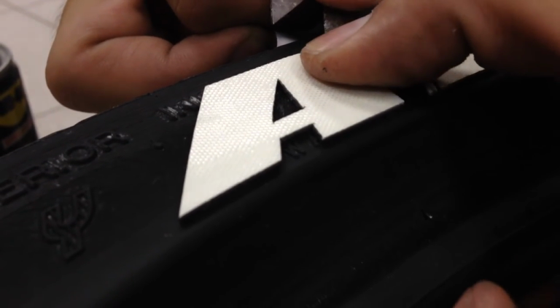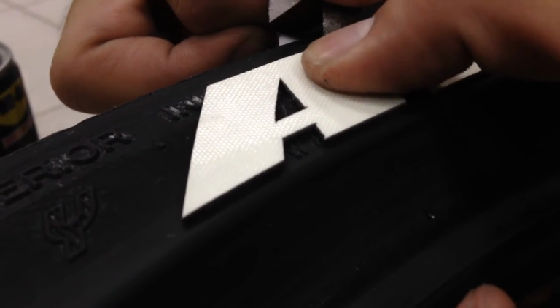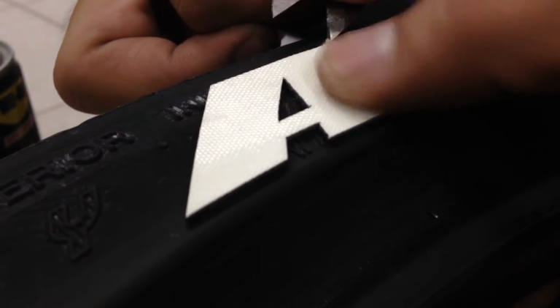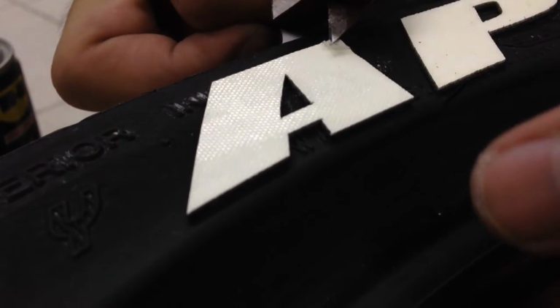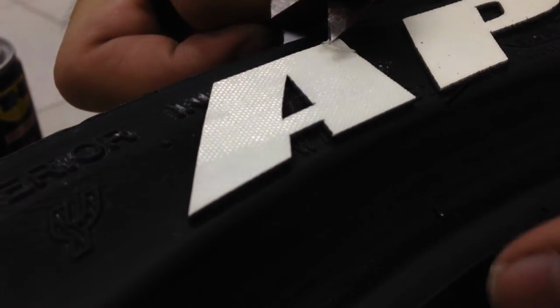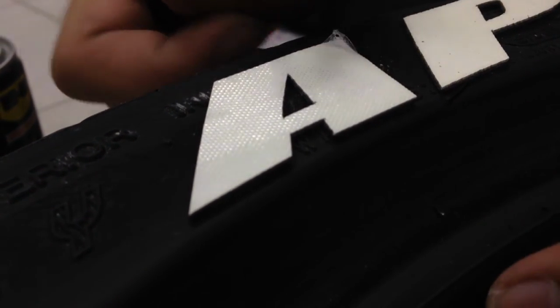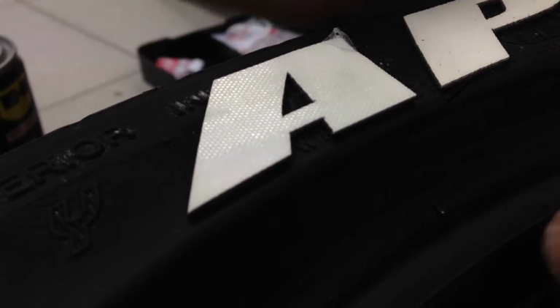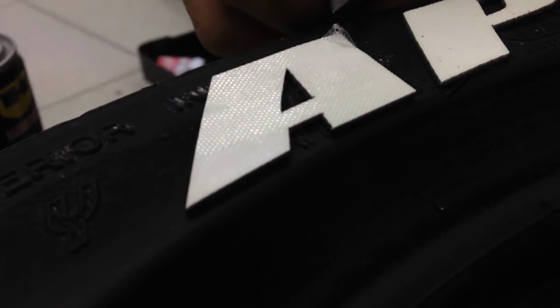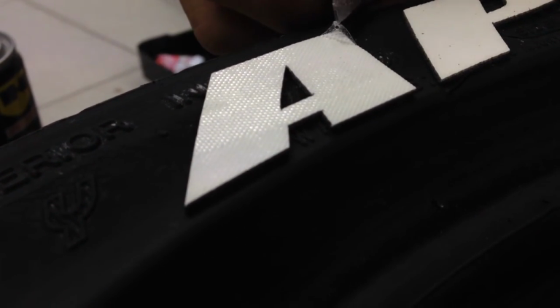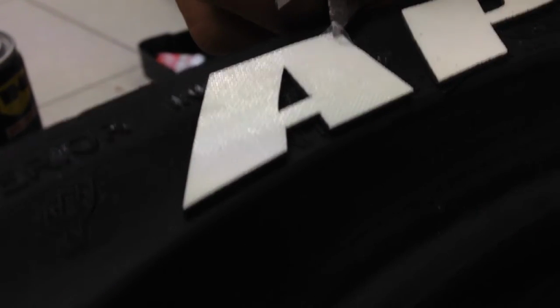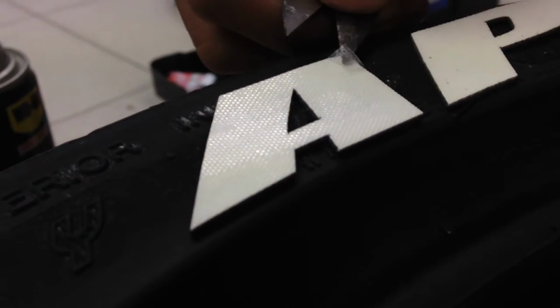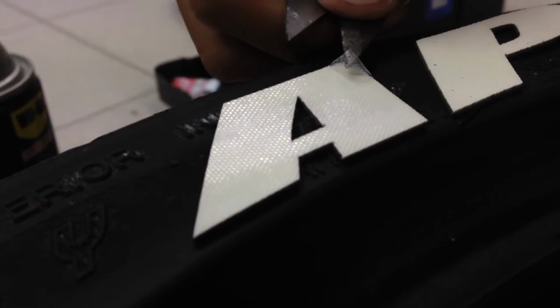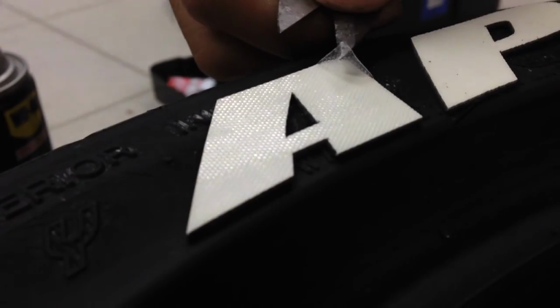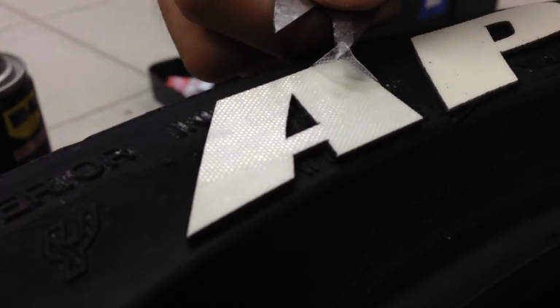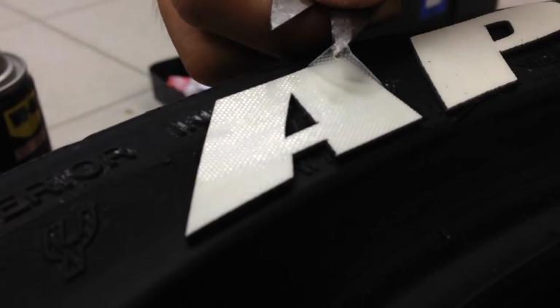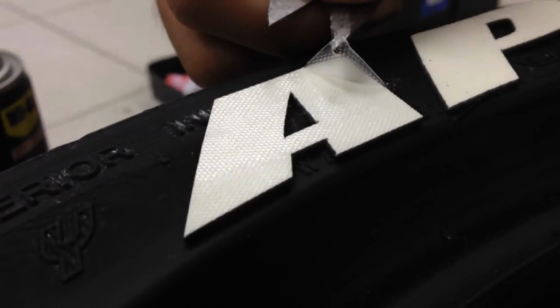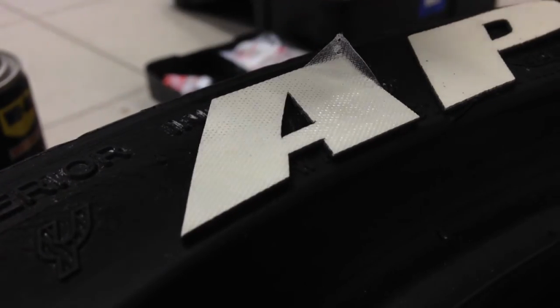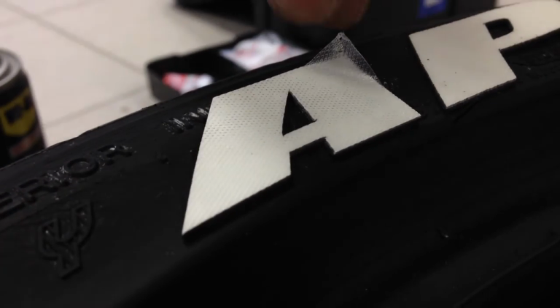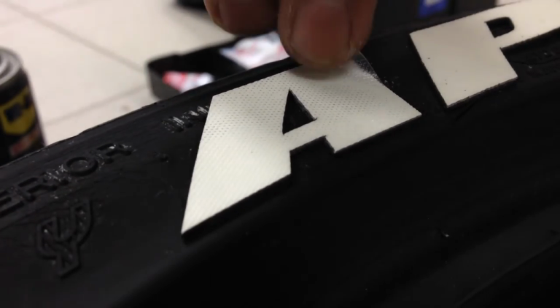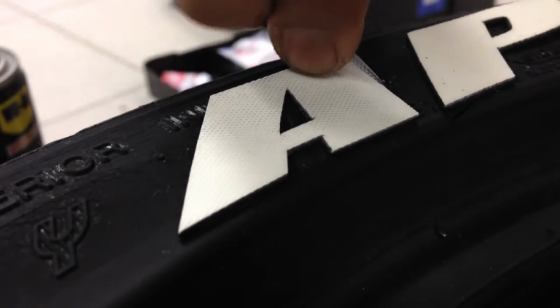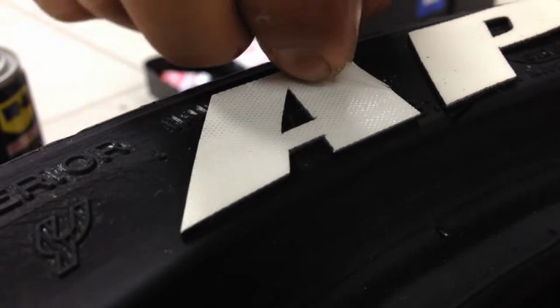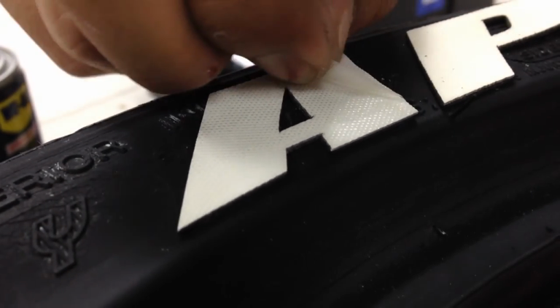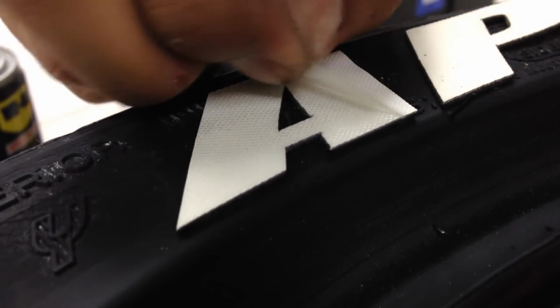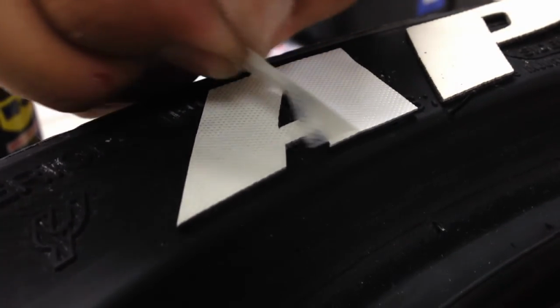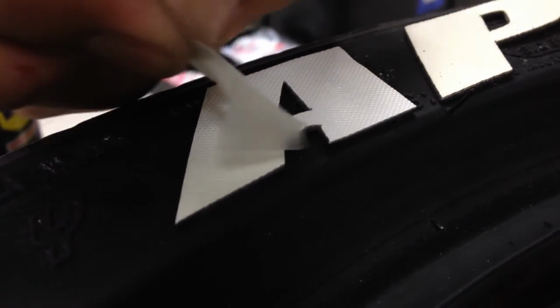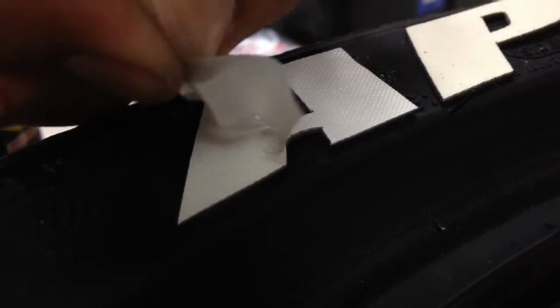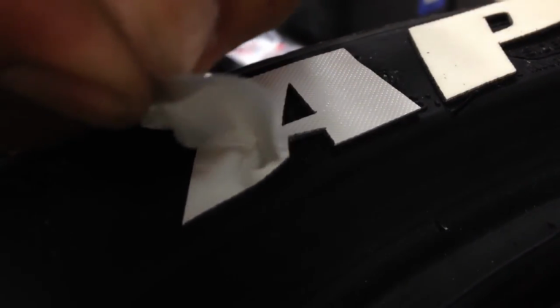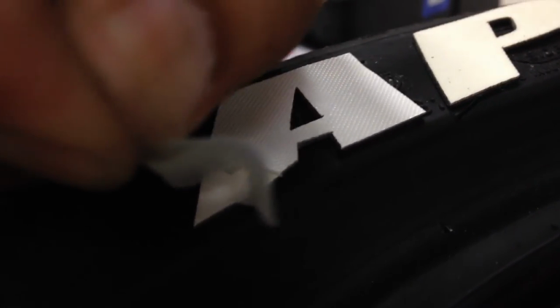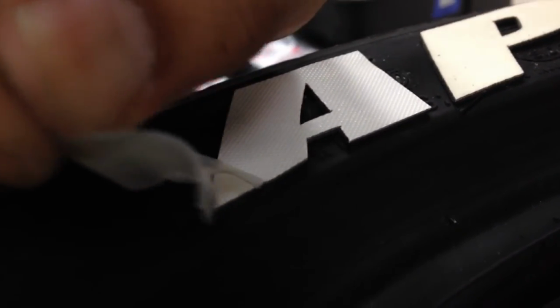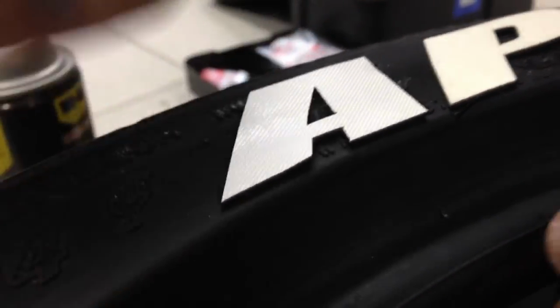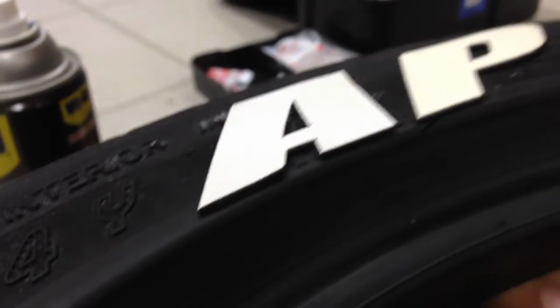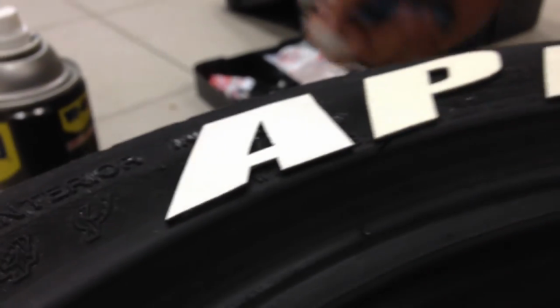There's a protection layer right on top of the letter just to prevent the glue from sticking on the letter. Once it's done, get a tweezer or scissors — something sharp — look at the end of it and just pull it off. It's just a protection layer. See, it's coming off — it's done.